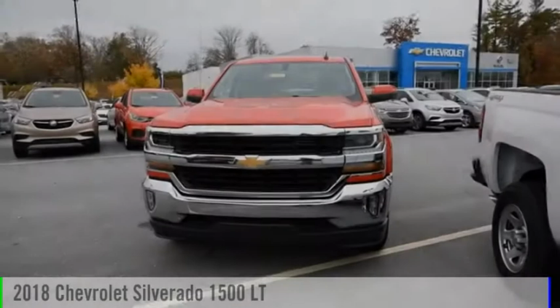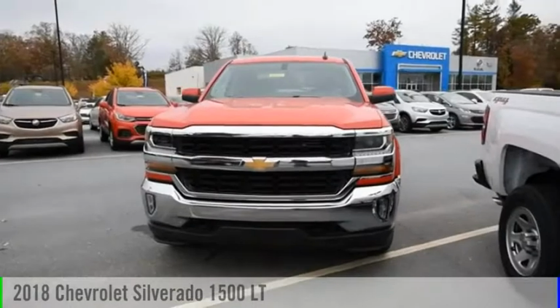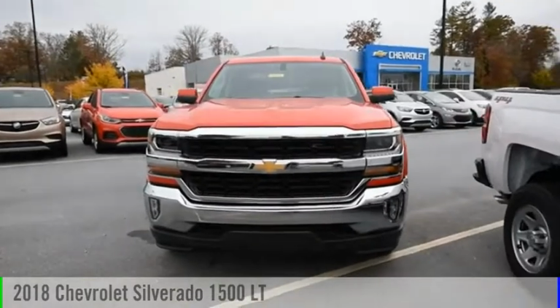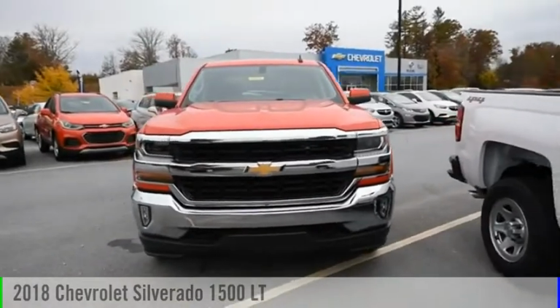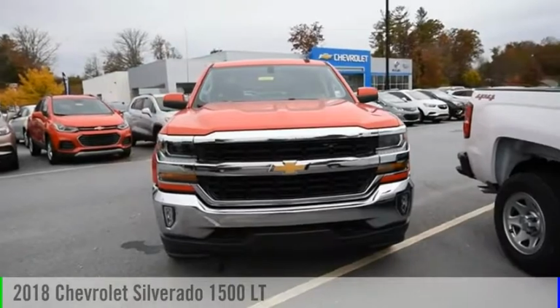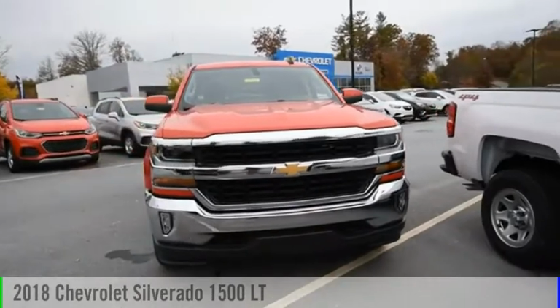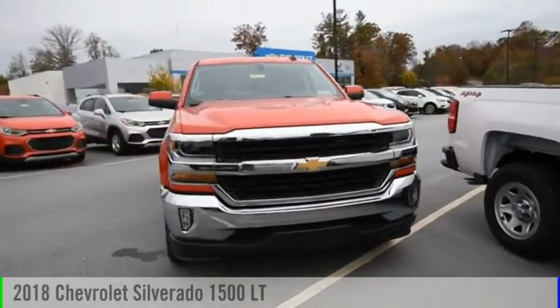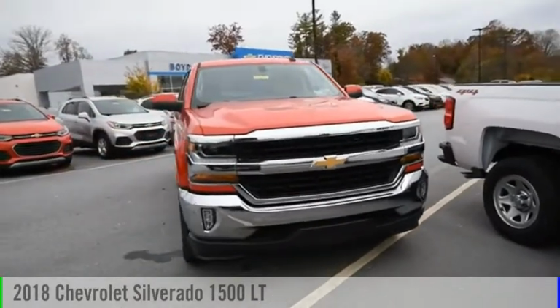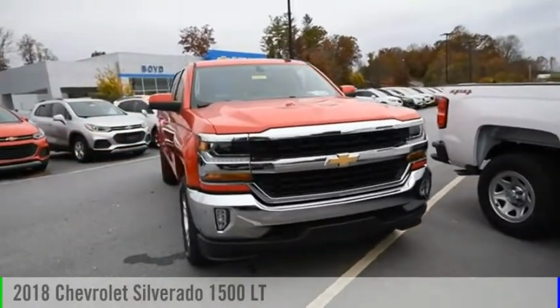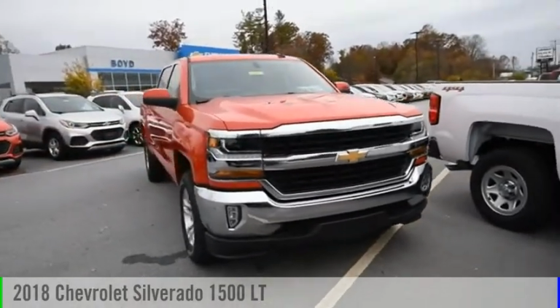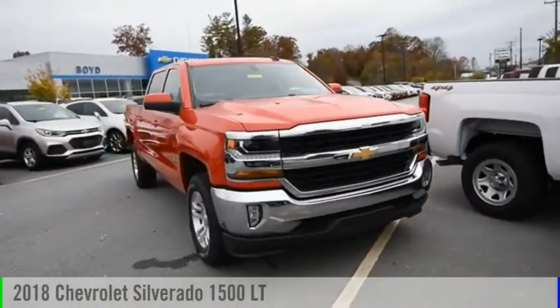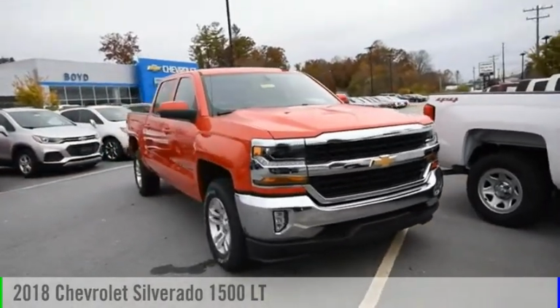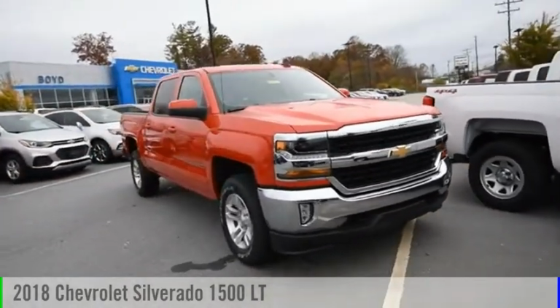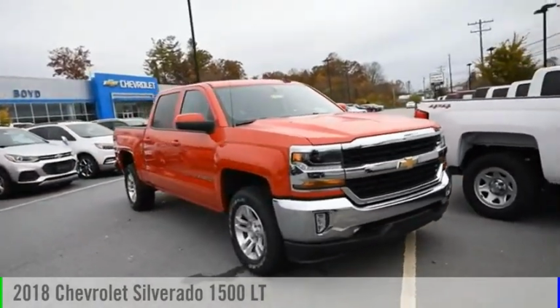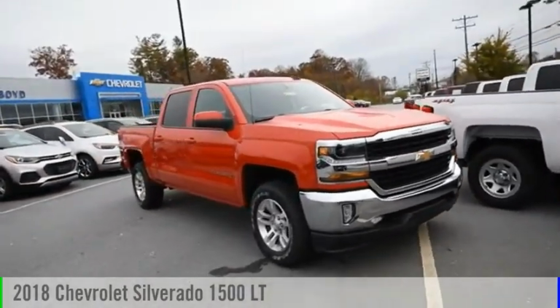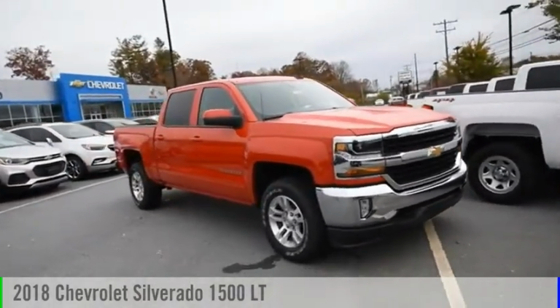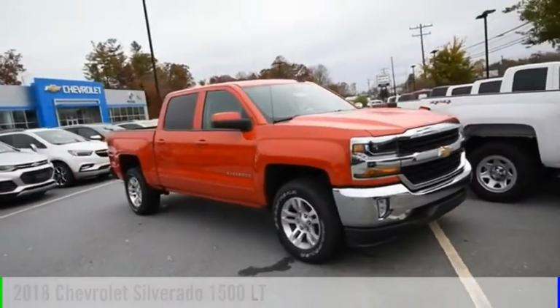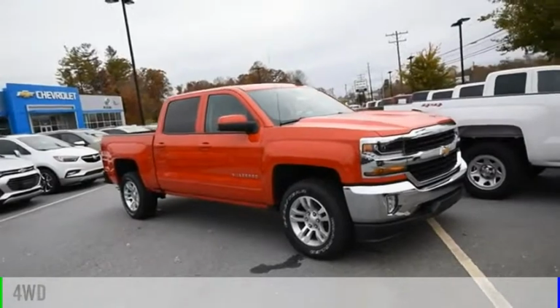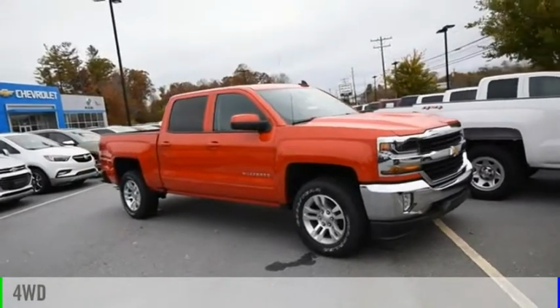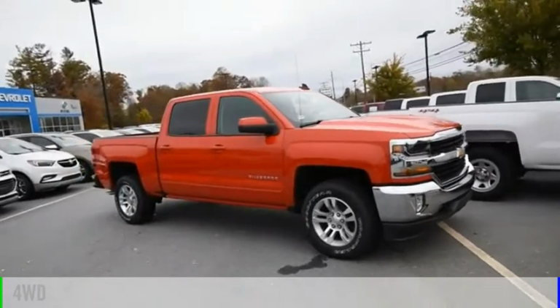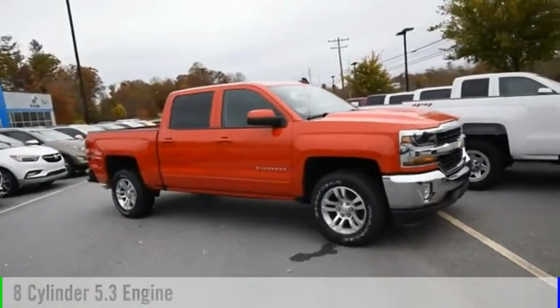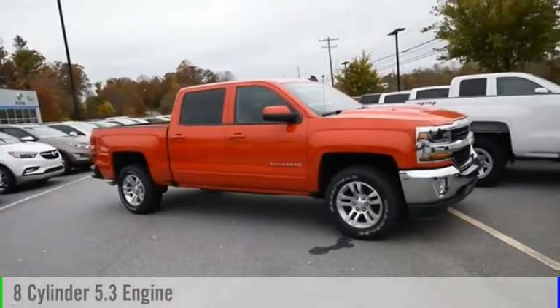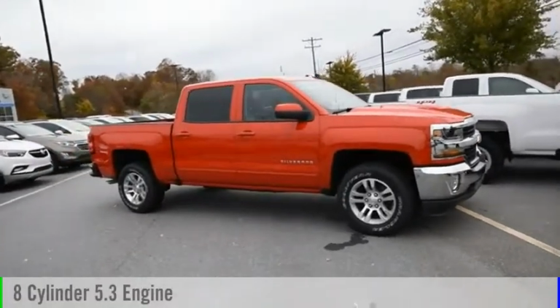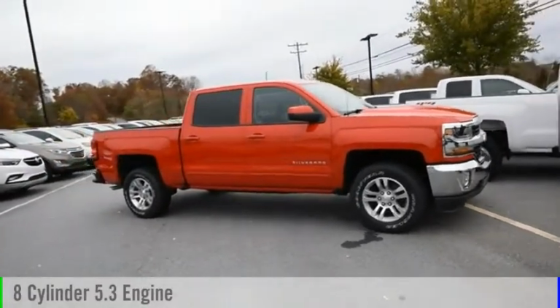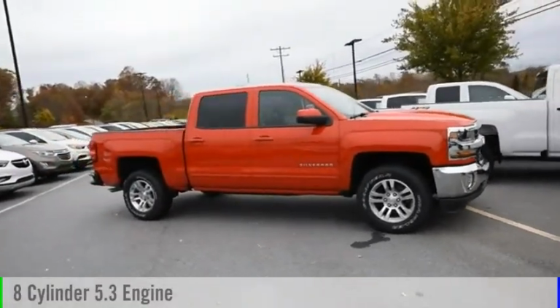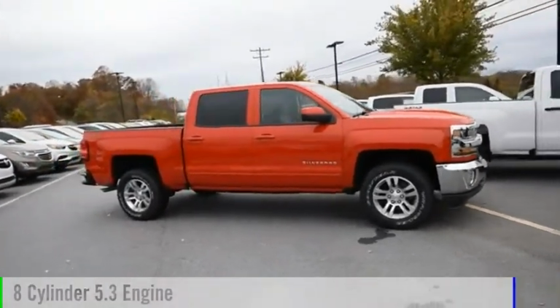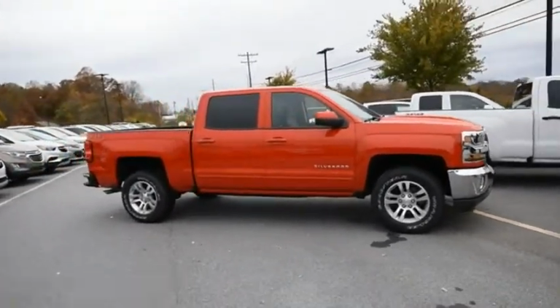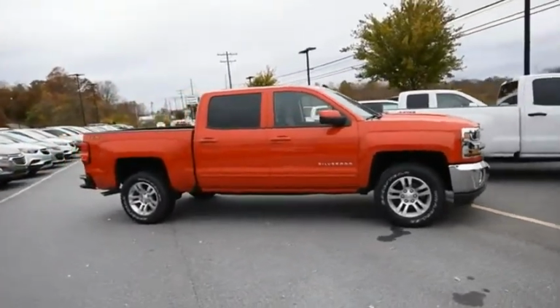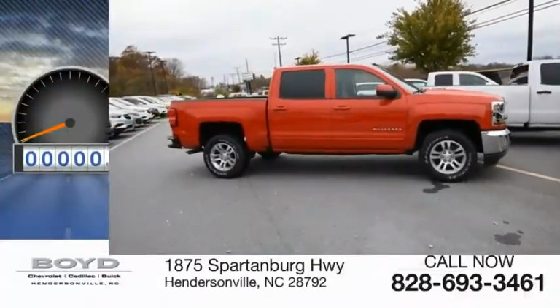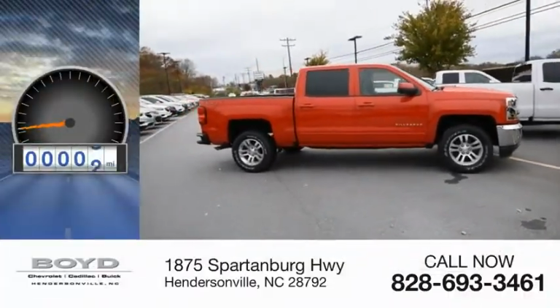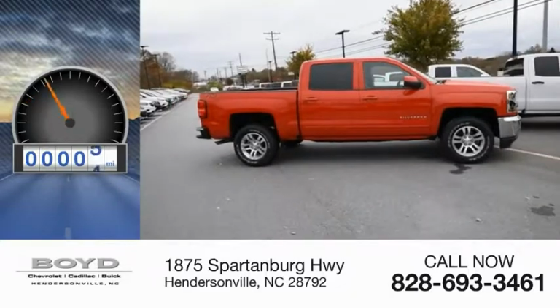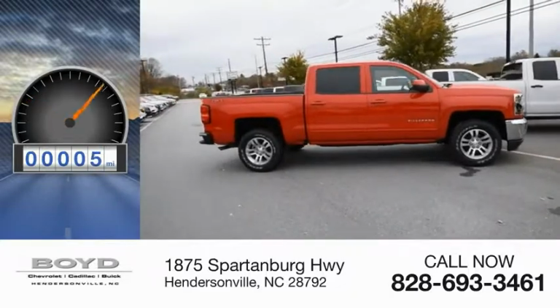Stop by and take a look at the 2018 Silverado 1500. This vehicle is powered by a 4-wheel drive, 8-cylinder, 5.3-liter engine. This vehicle has less than 100 miles.